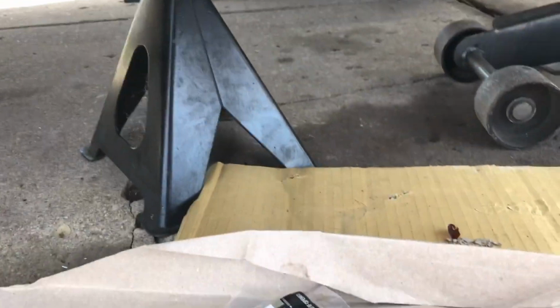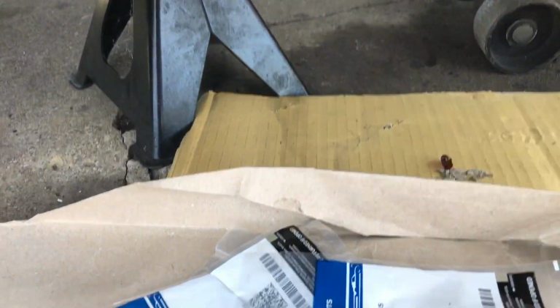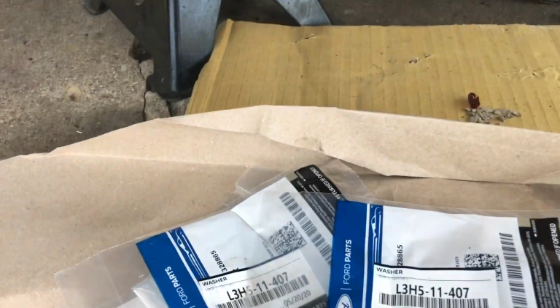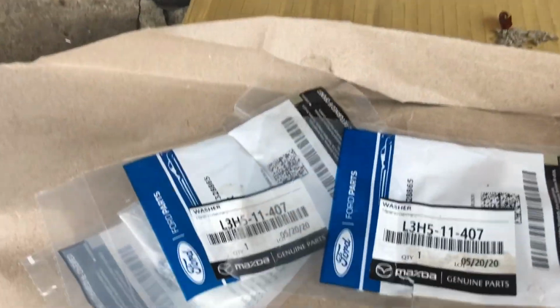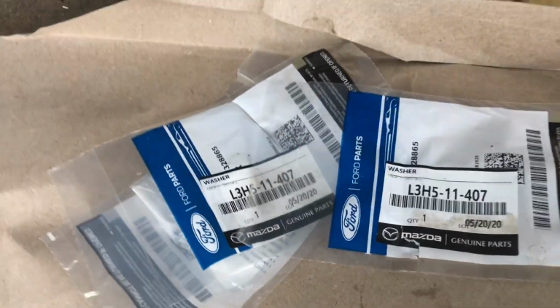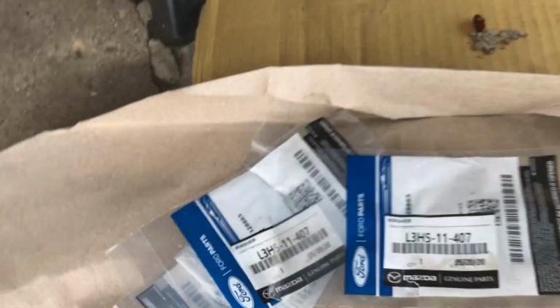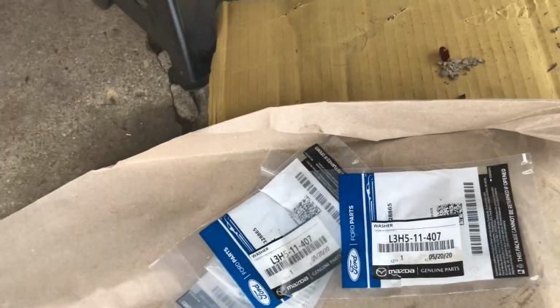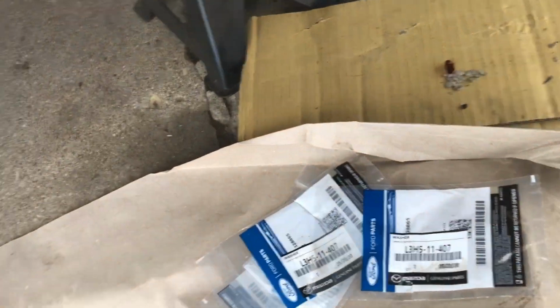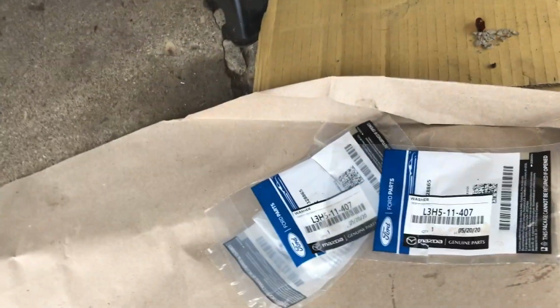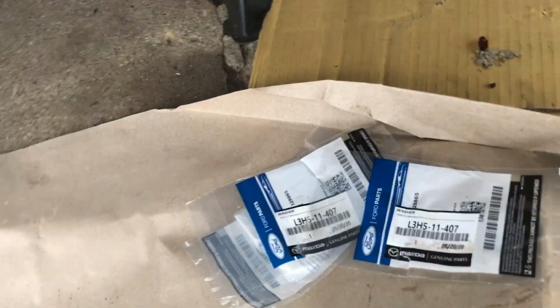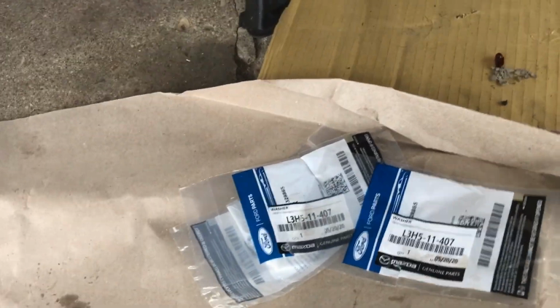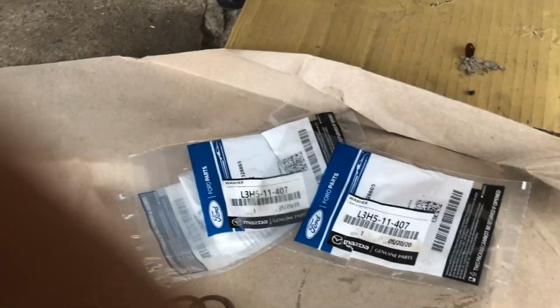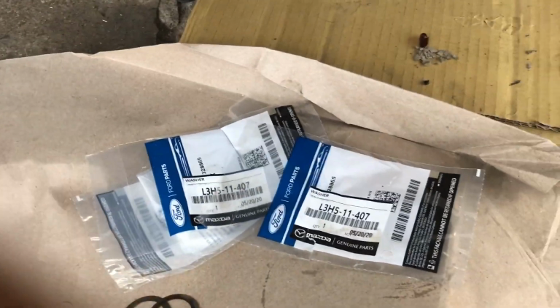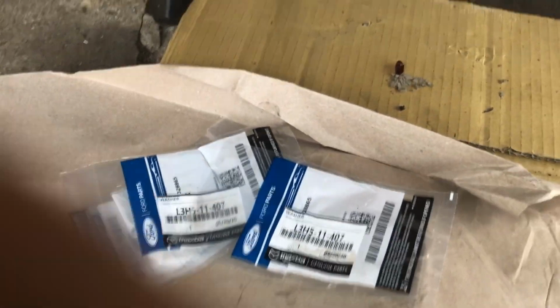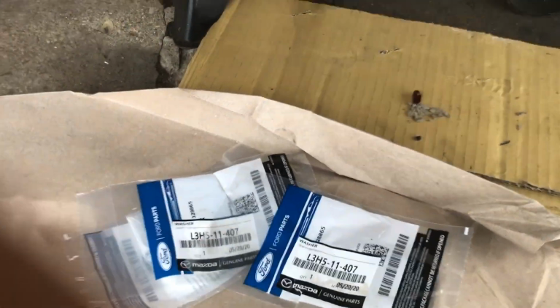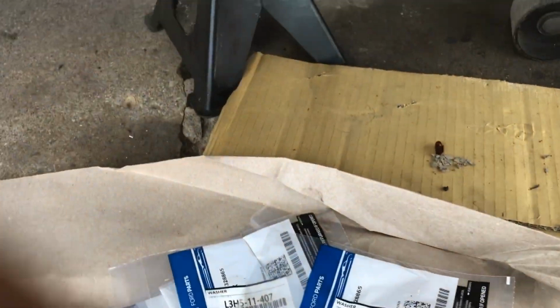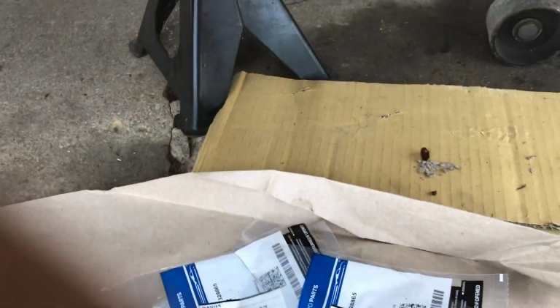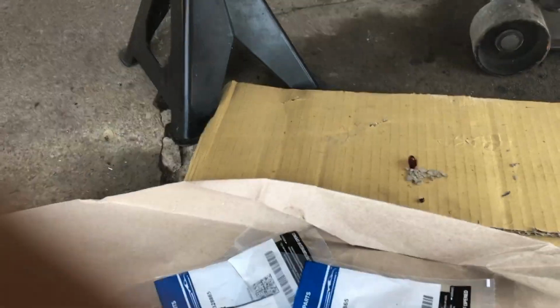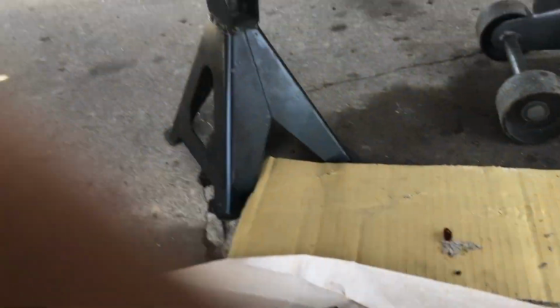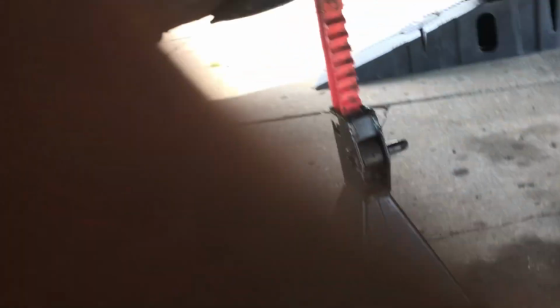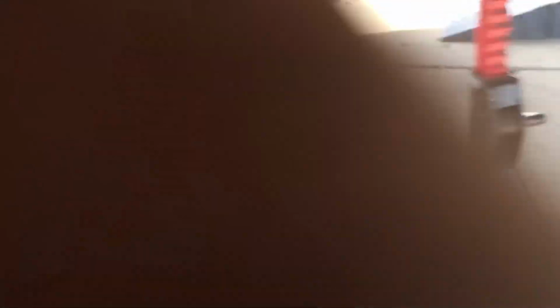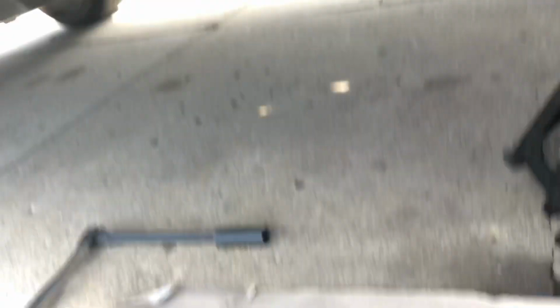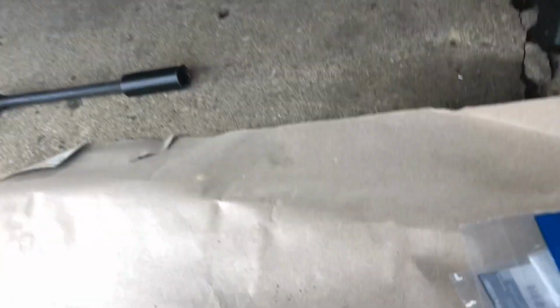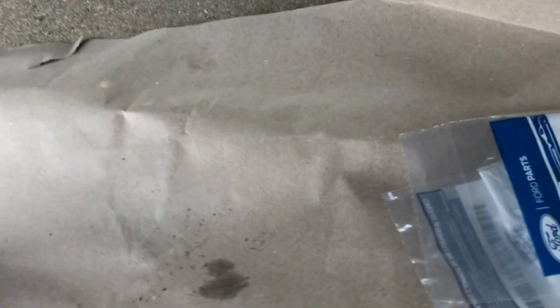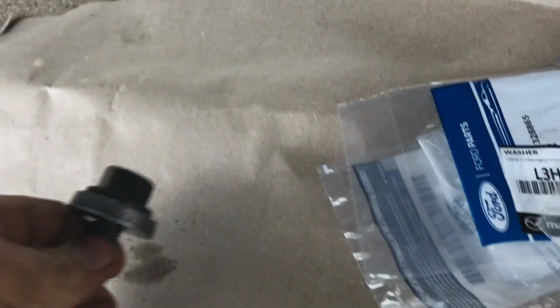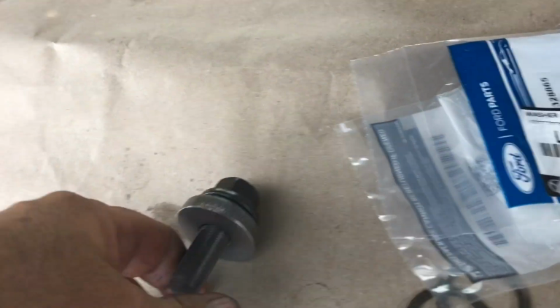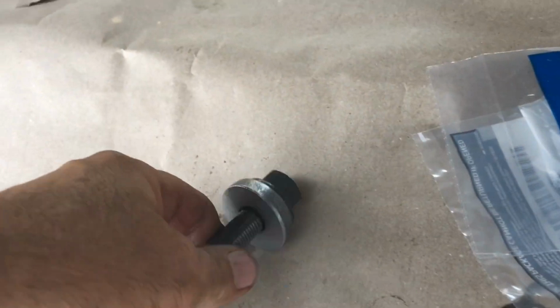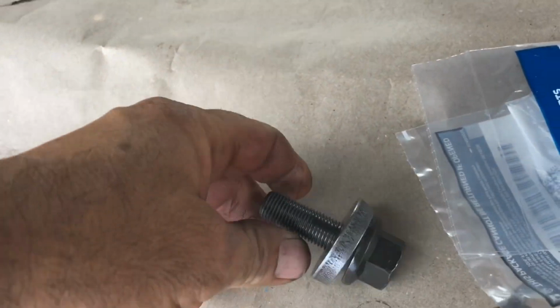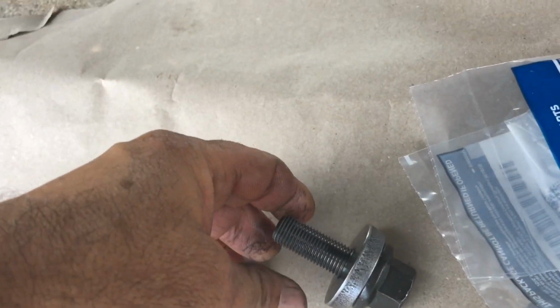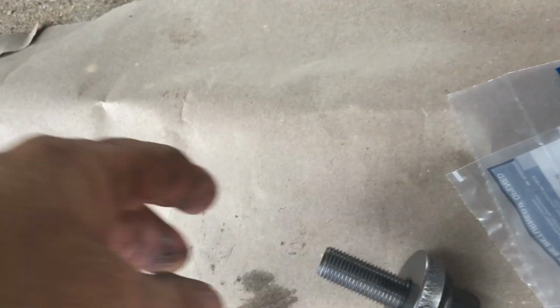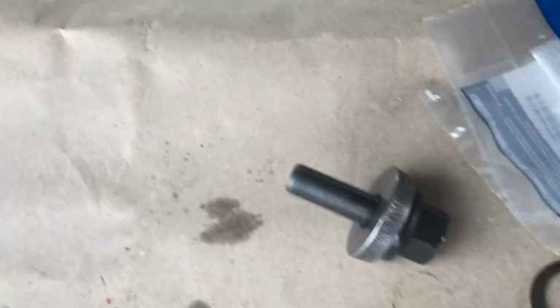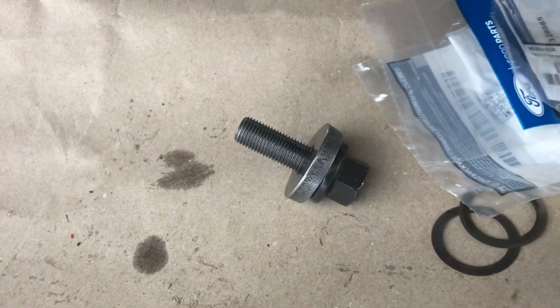This is on a Mazda CX-7 2.3 liter MZR turbo engine, and here's the brand new bolt that I bought for the crankshaft.